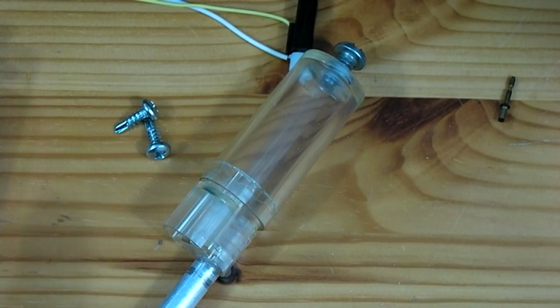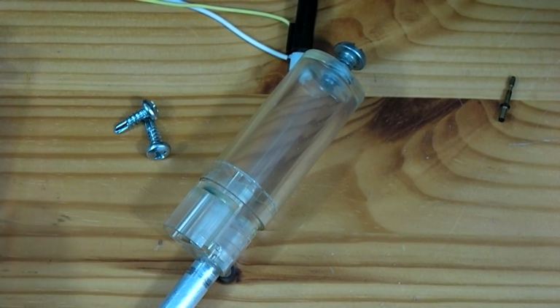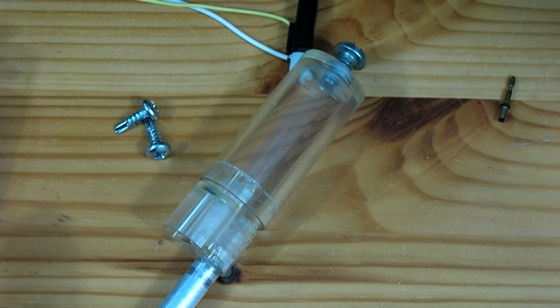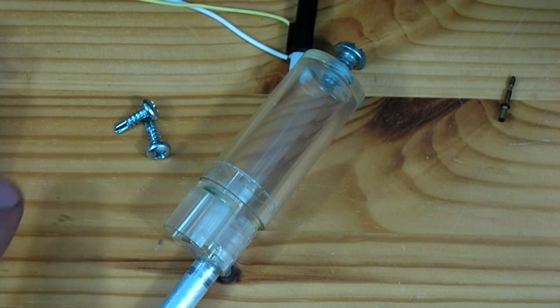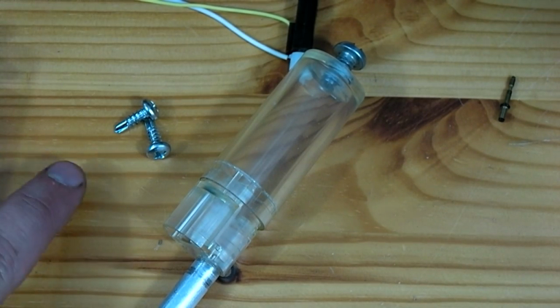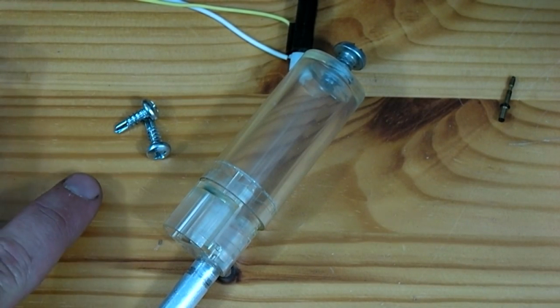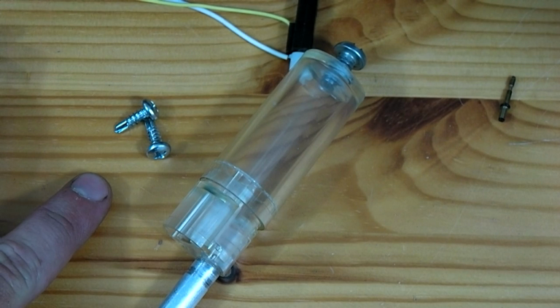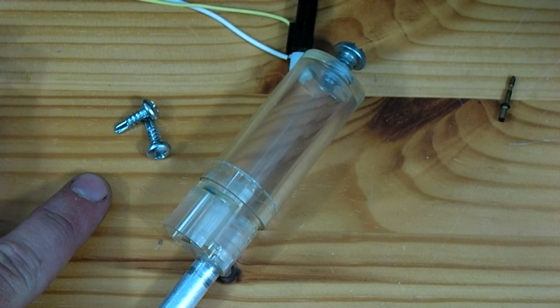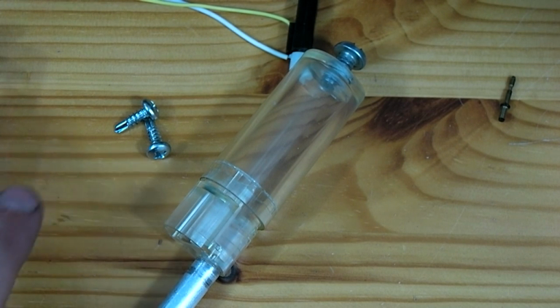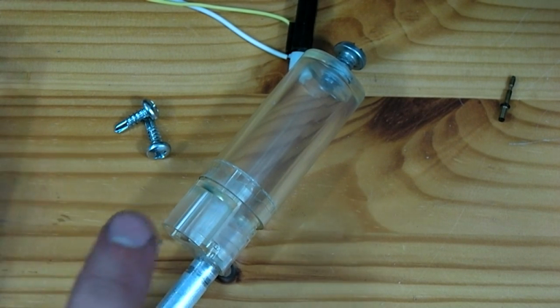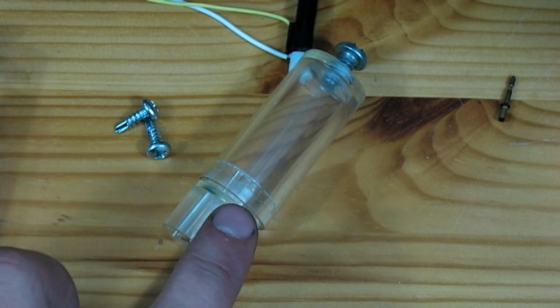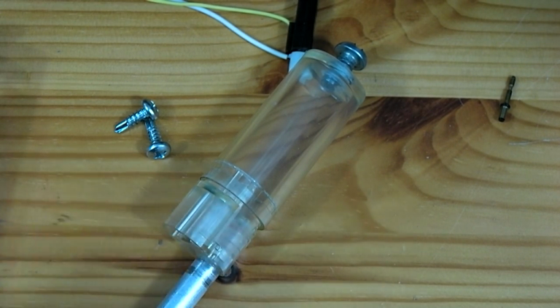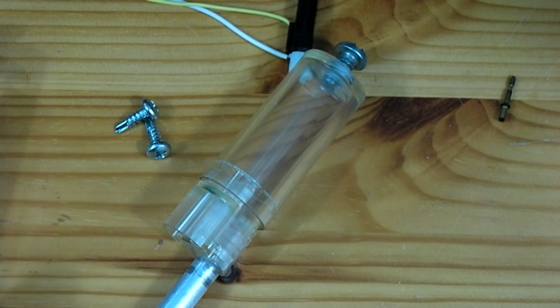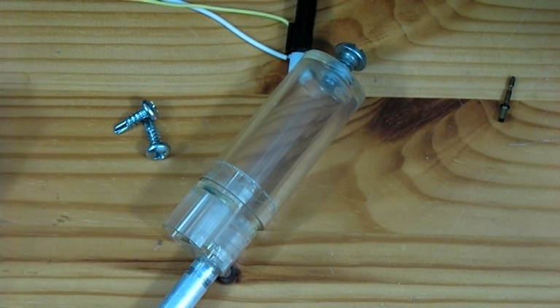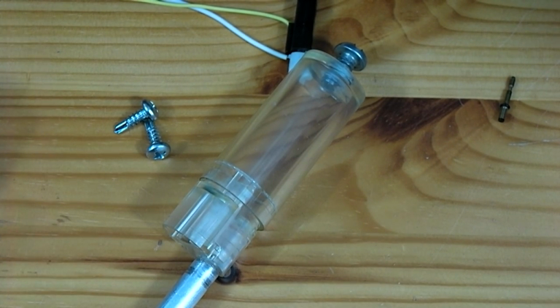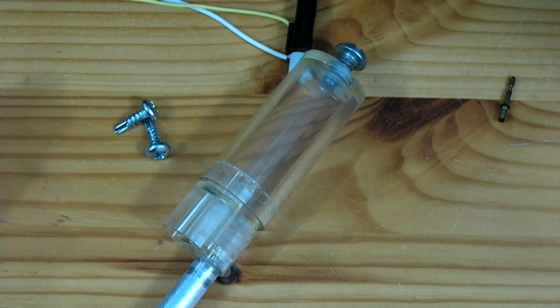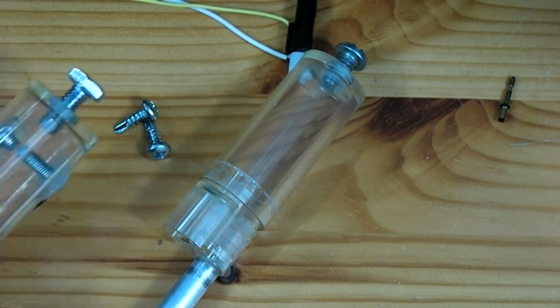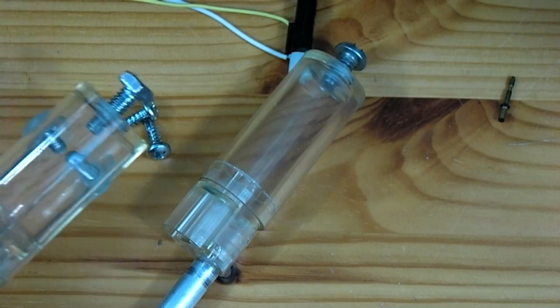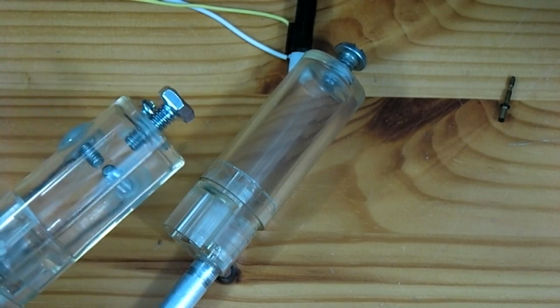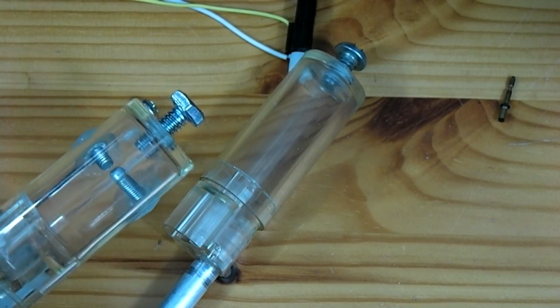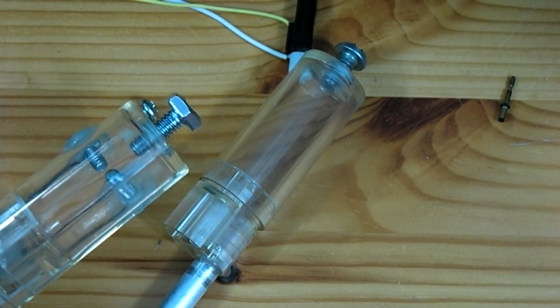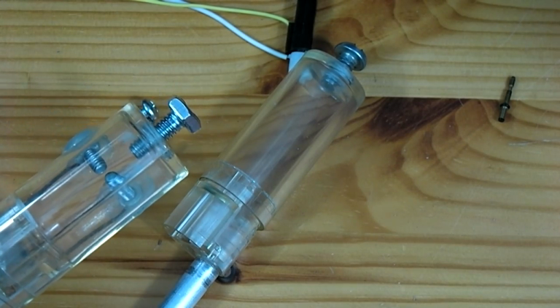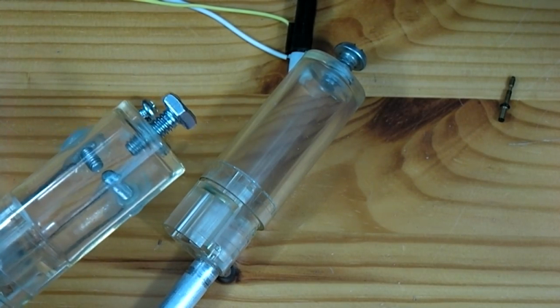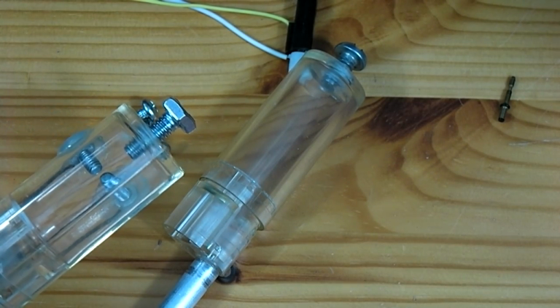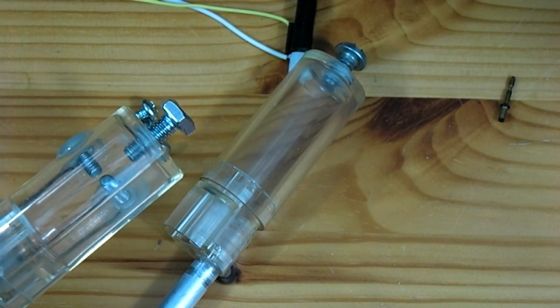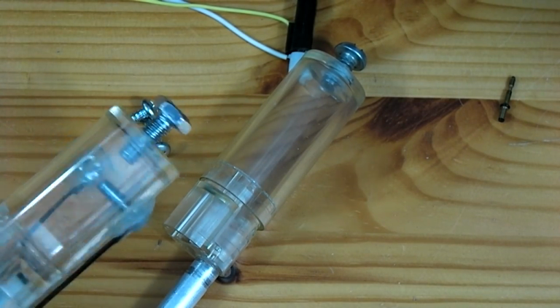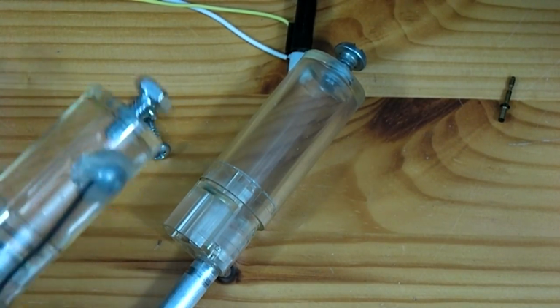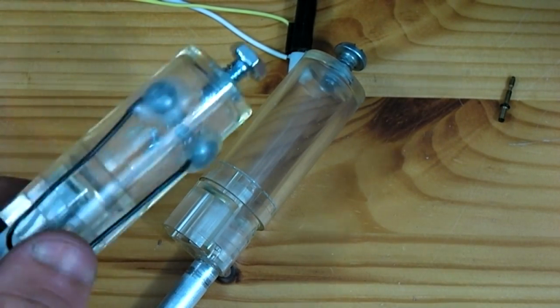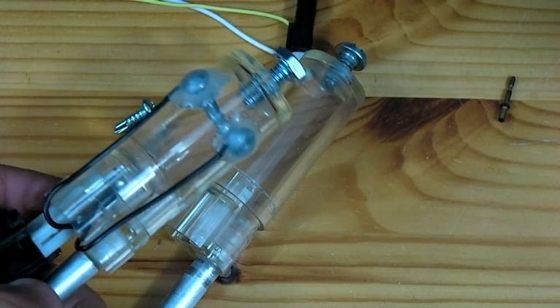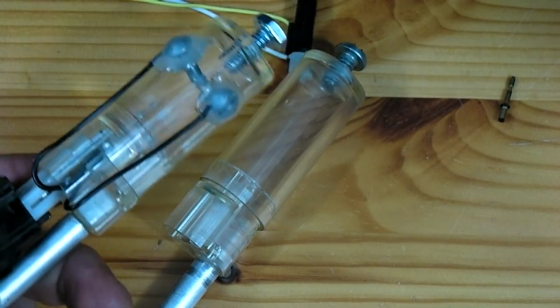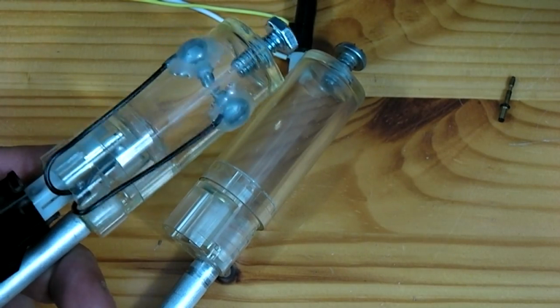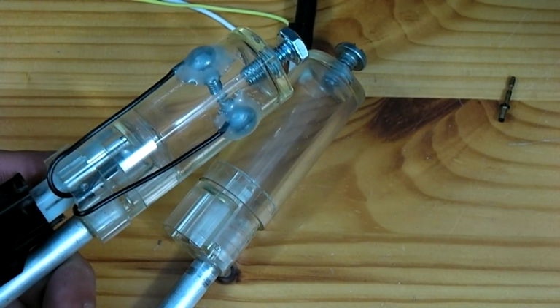The next thing we are going to do is to take two self-tapping screws and screw them through the wall of our chamber. The goal is to screw them in so that they will come very close to touching in the center. This is where our spark is going to jump across once we have our piezoelectric igniter hooked up.